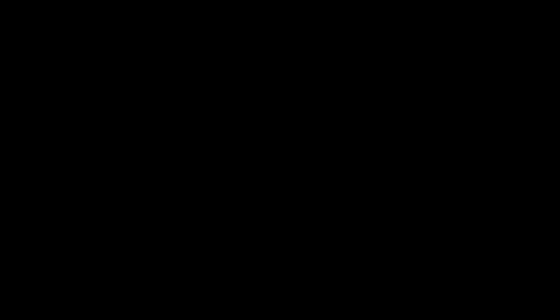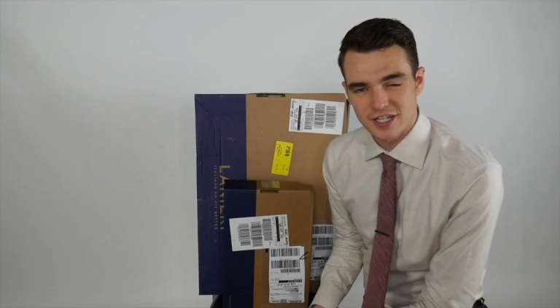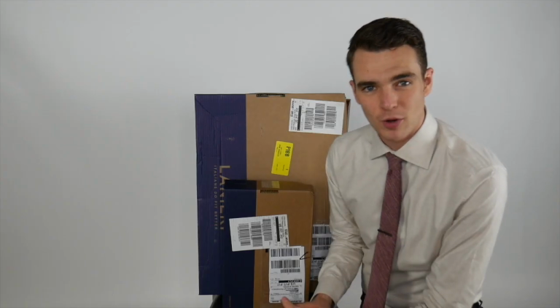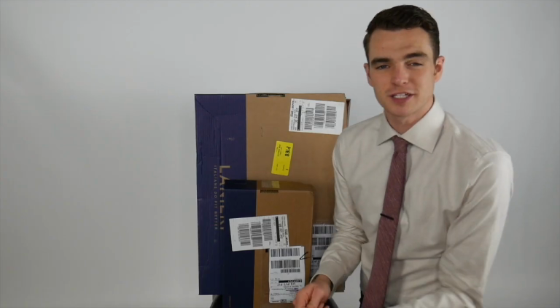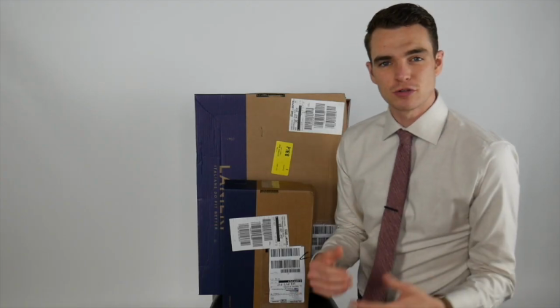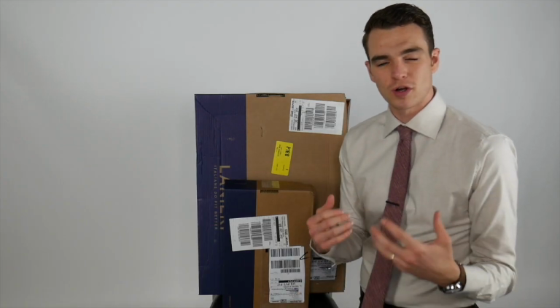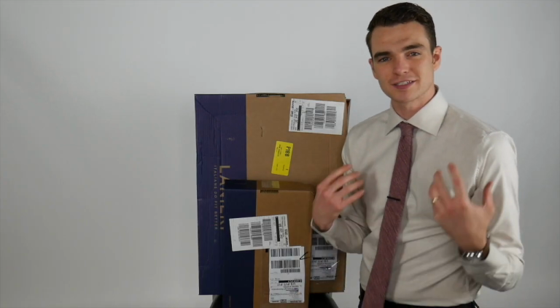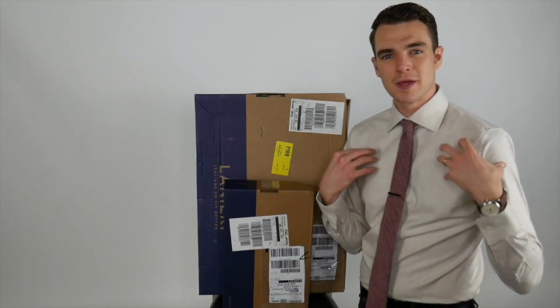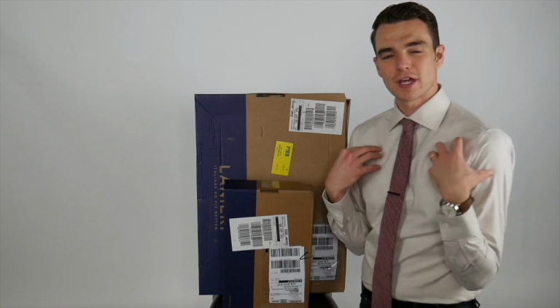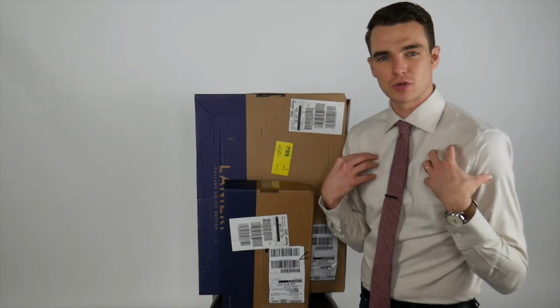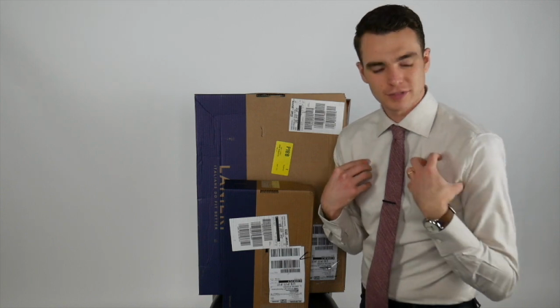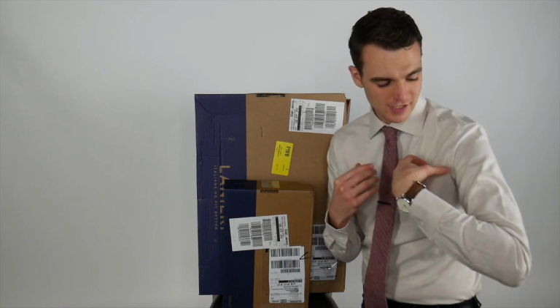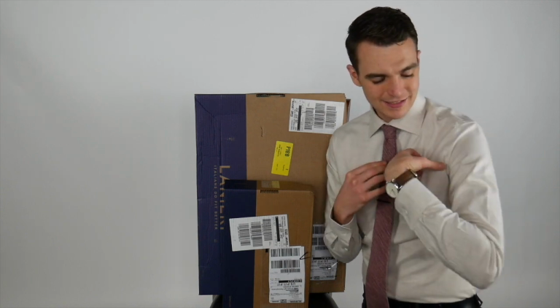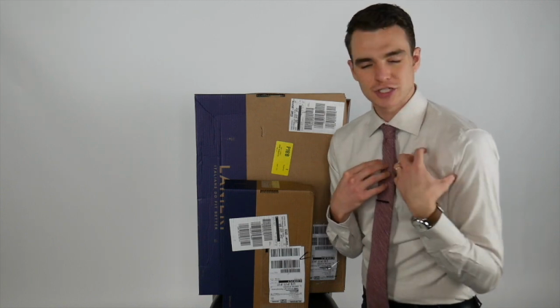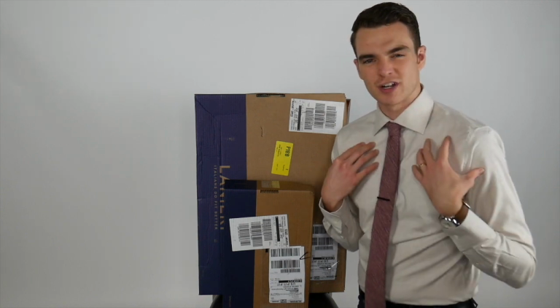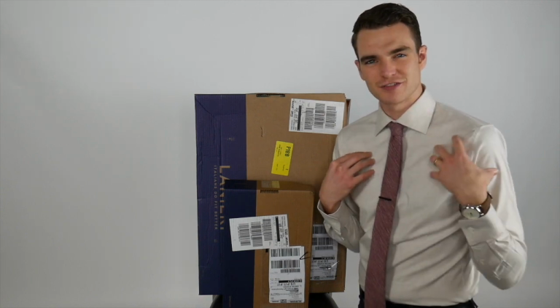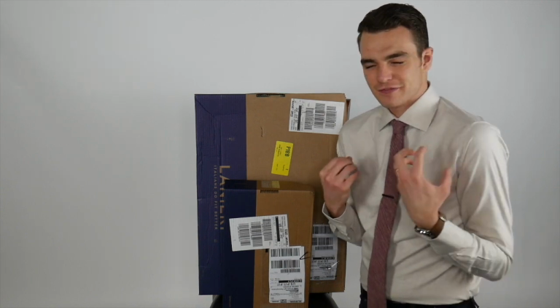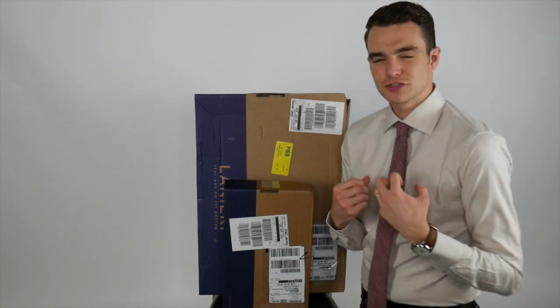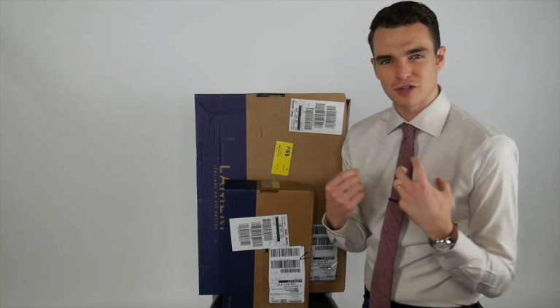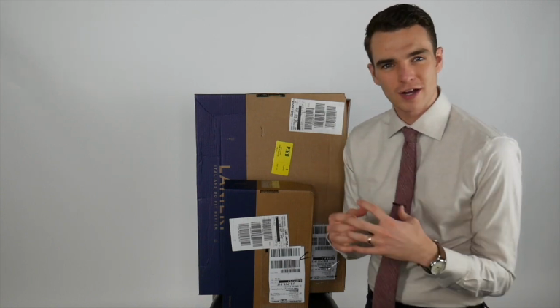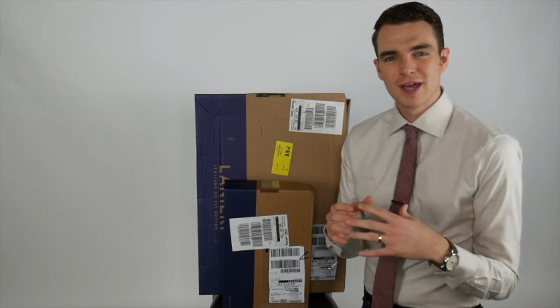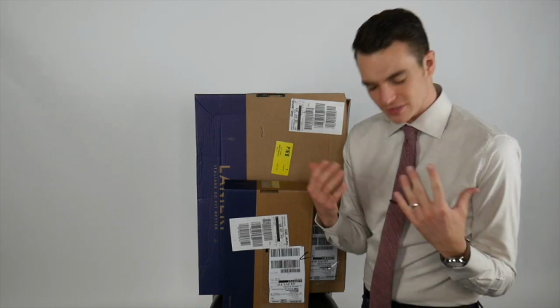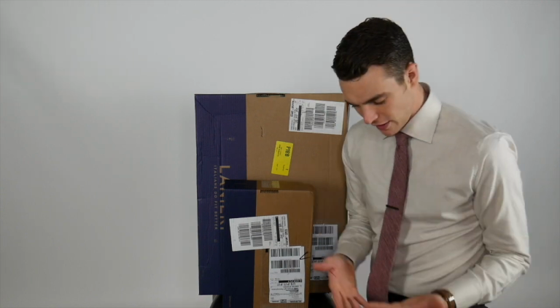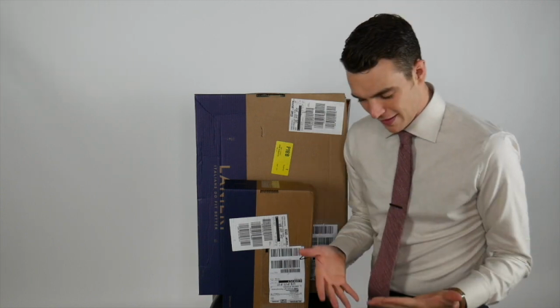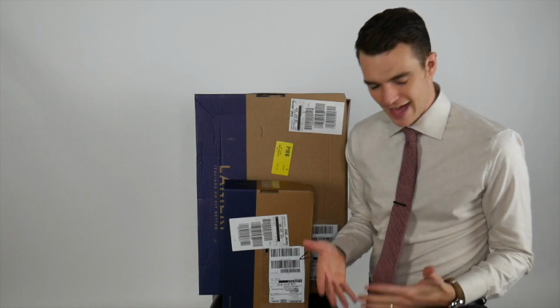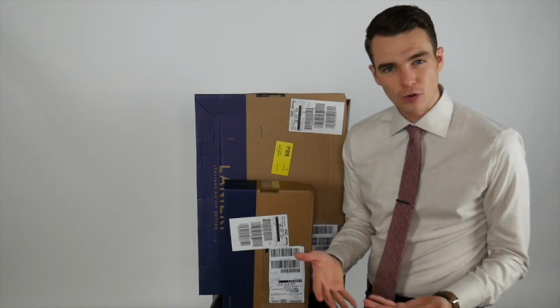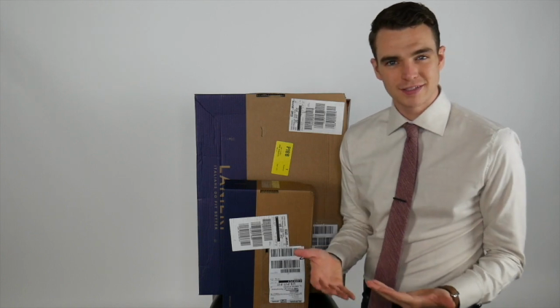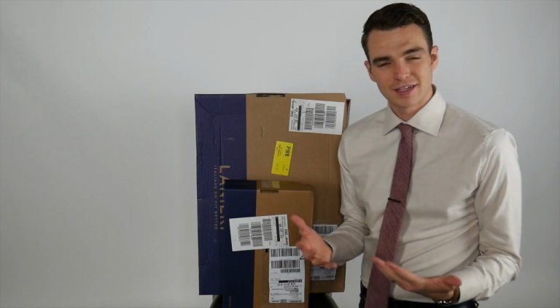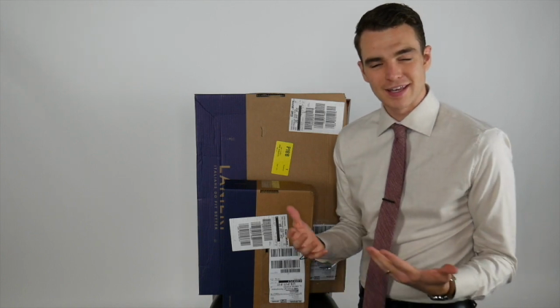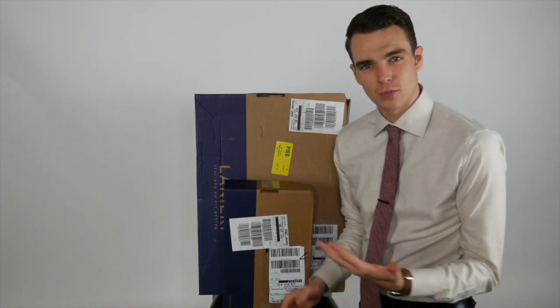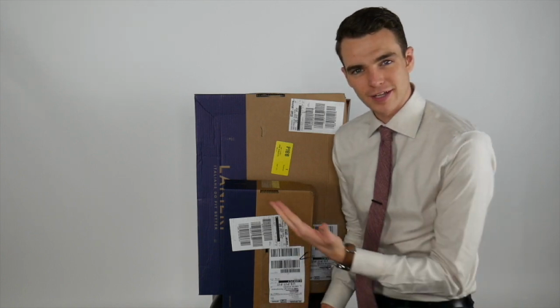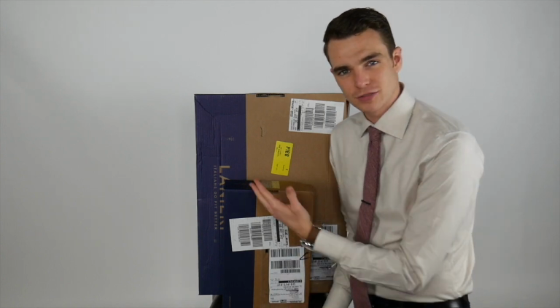Hey gents, I'm rocking this beautiful custom Tessitura Monti linen shirt. It just feels good to wear, but it doesn't look great with my at-home pants. I need to wear a nice suit.